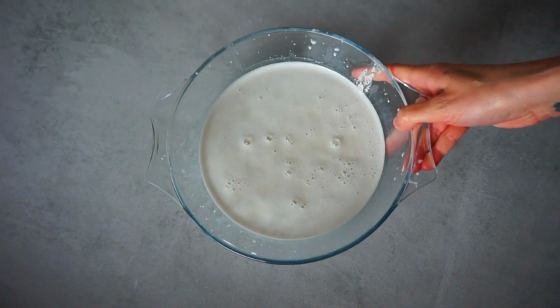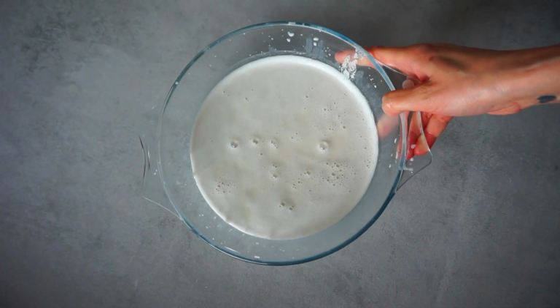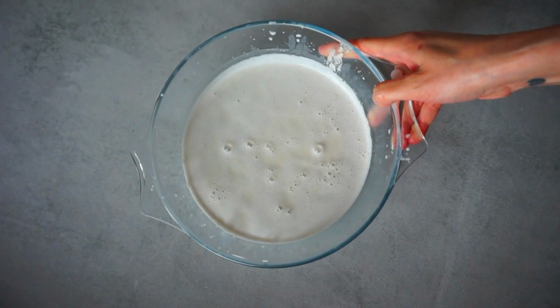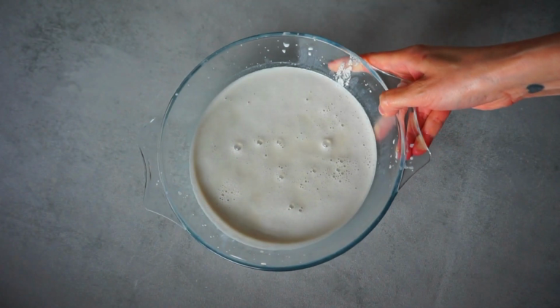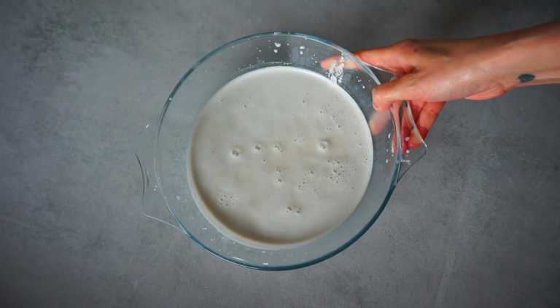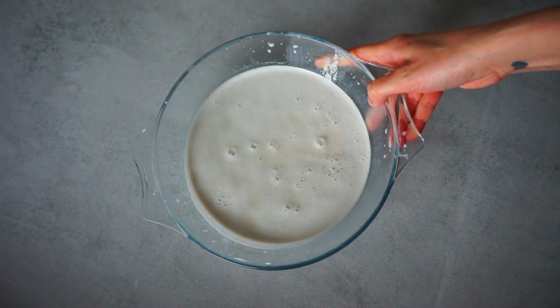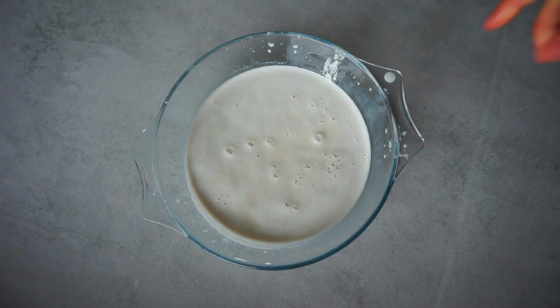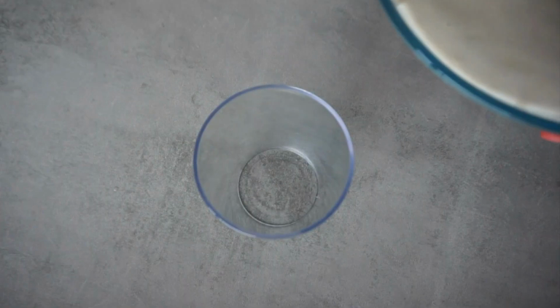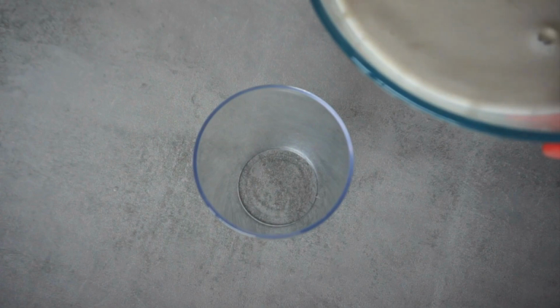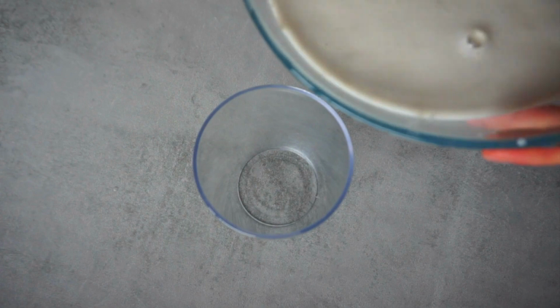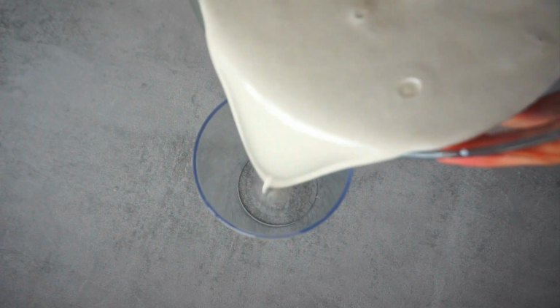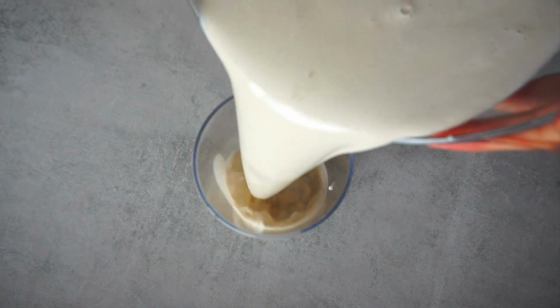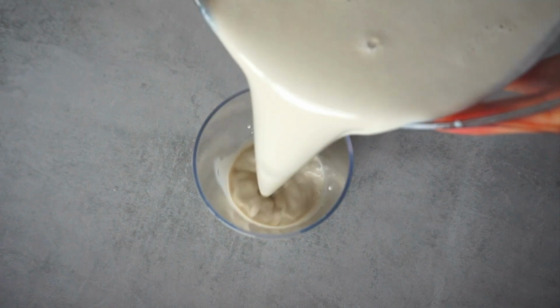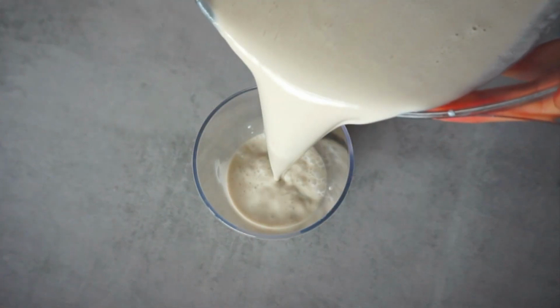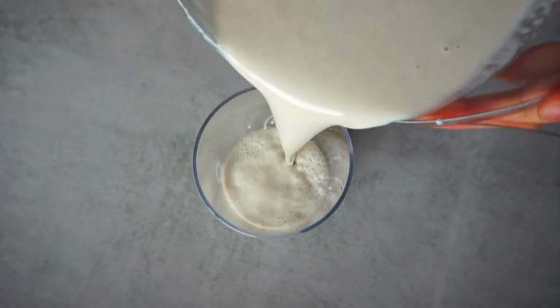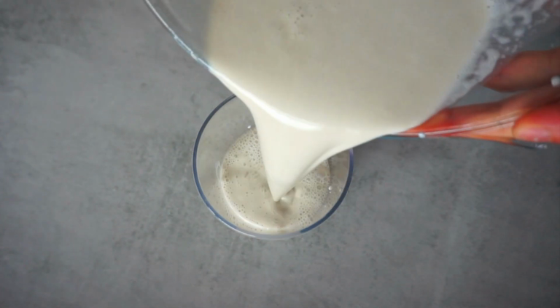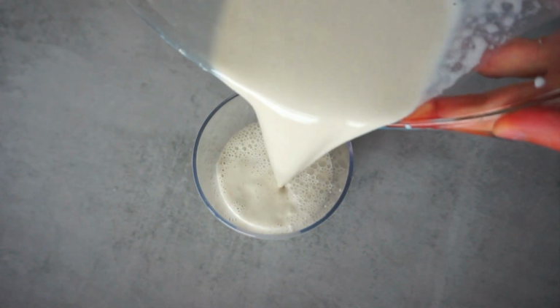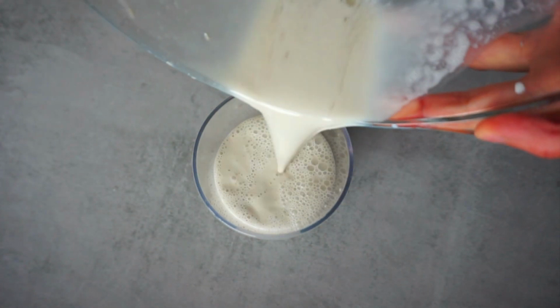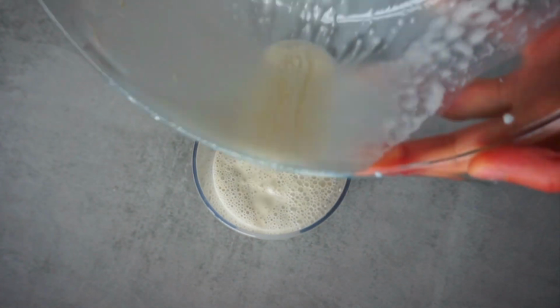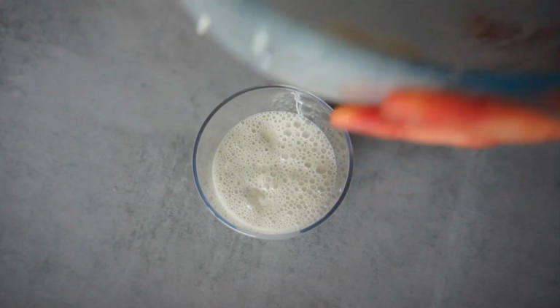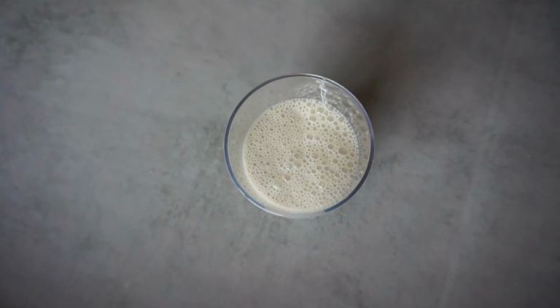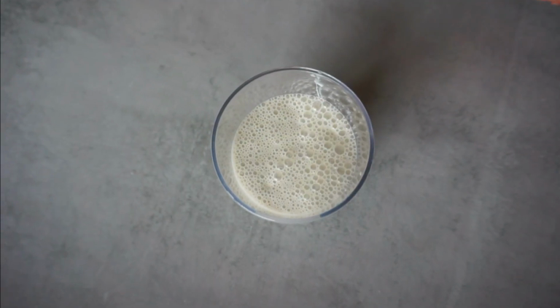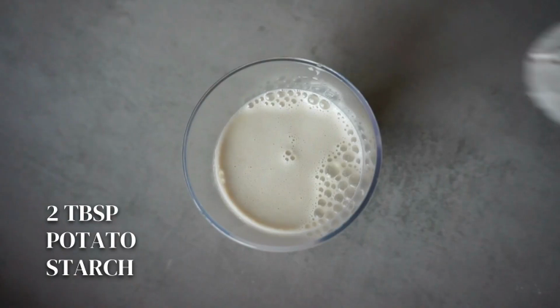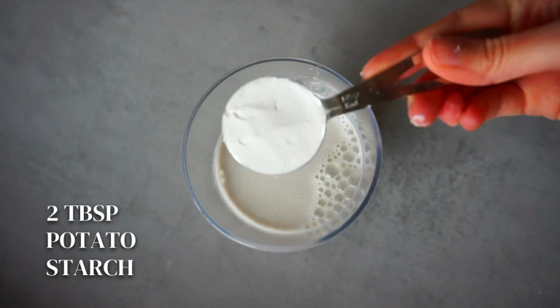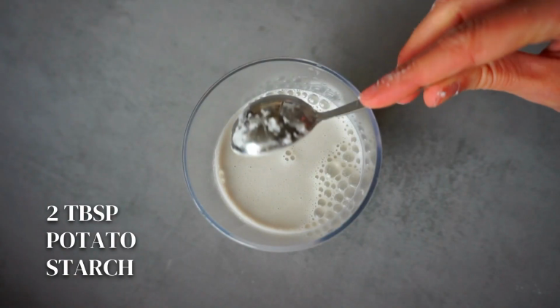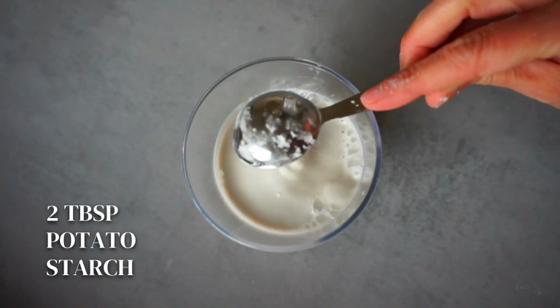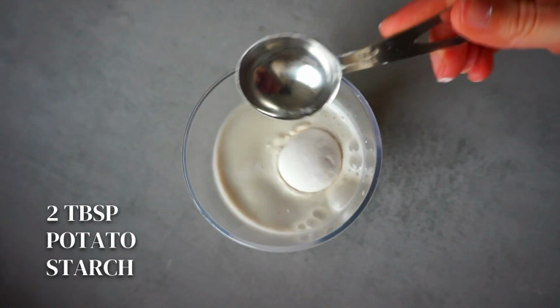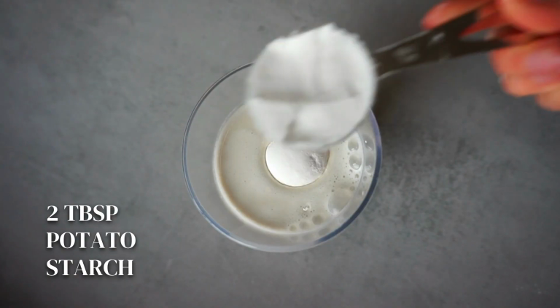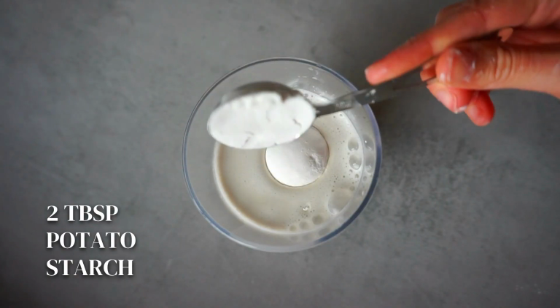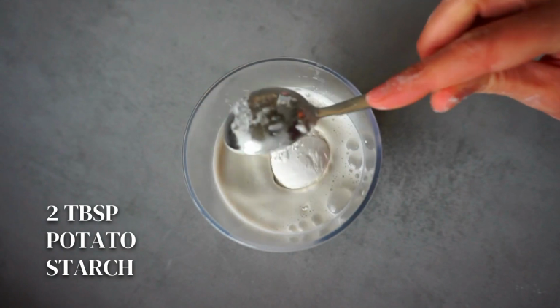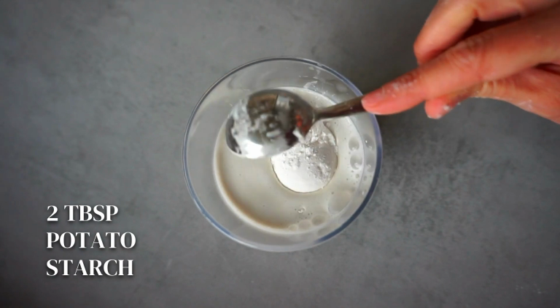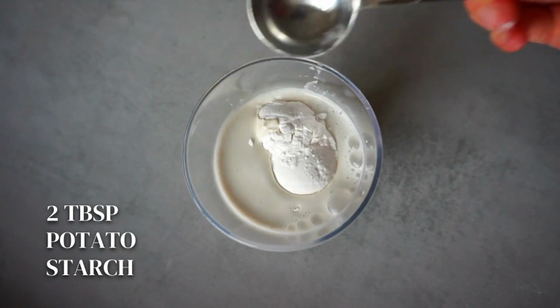Once we have our milk ready, it will be time to add the rest of the ingredients. Transfer the liquid into a blender glass or food processor. If you added water instead of olive brine, add a pinch of salt. And if you used olive brine, don't add salt as the cheese can turn out too salty.